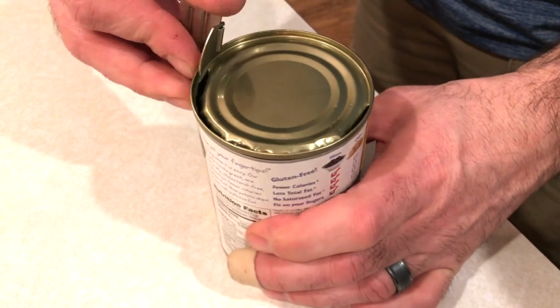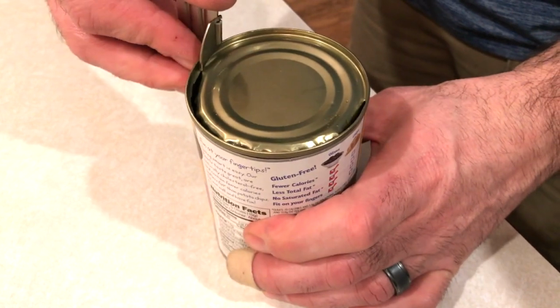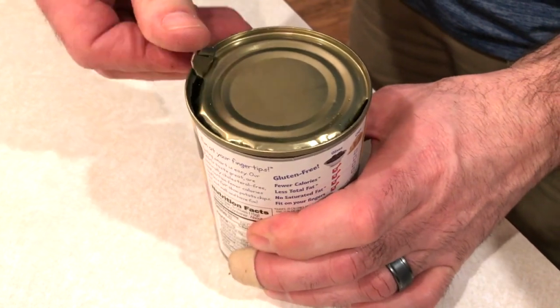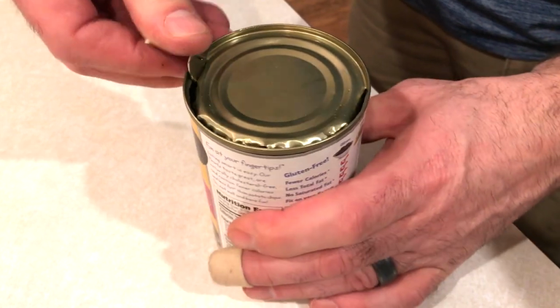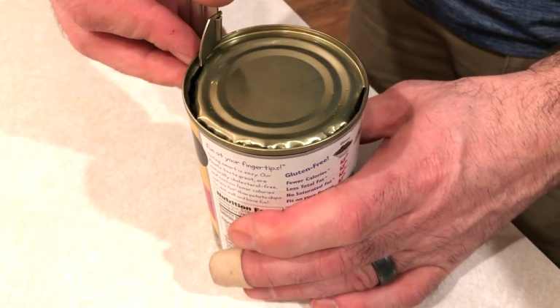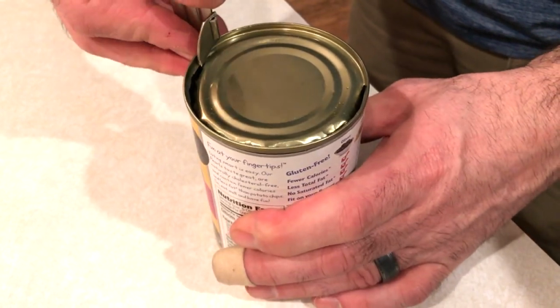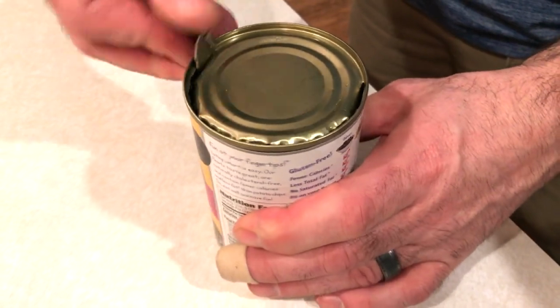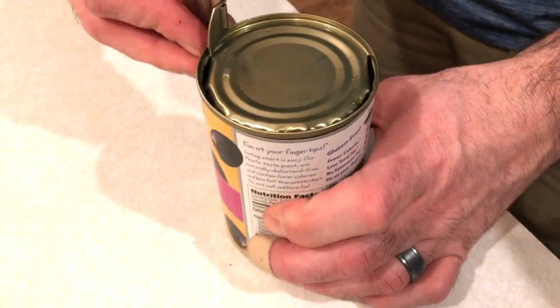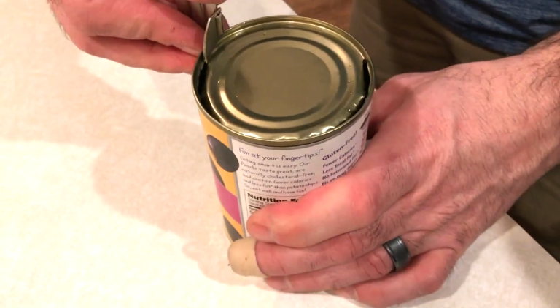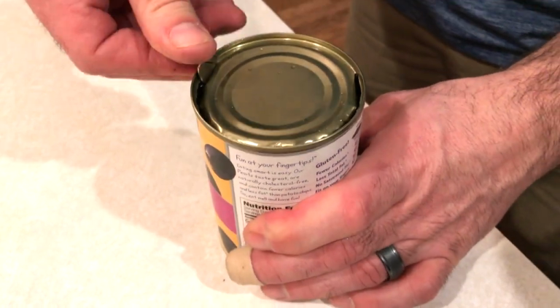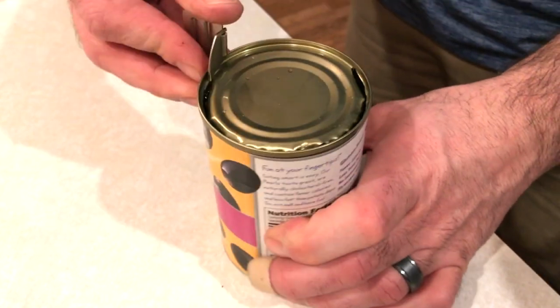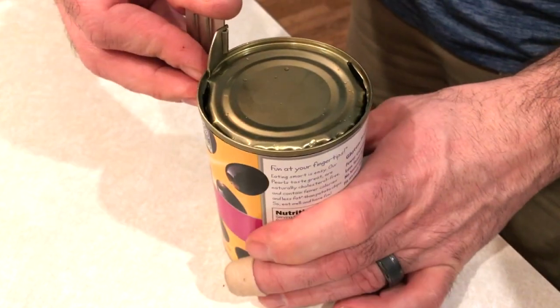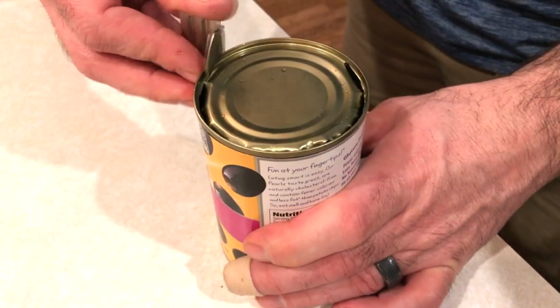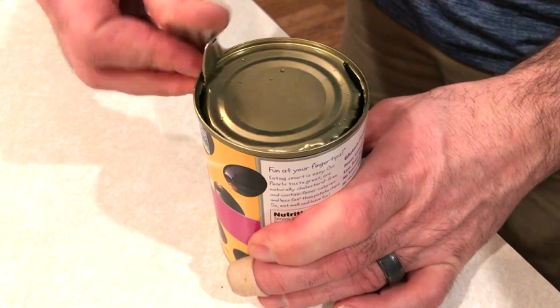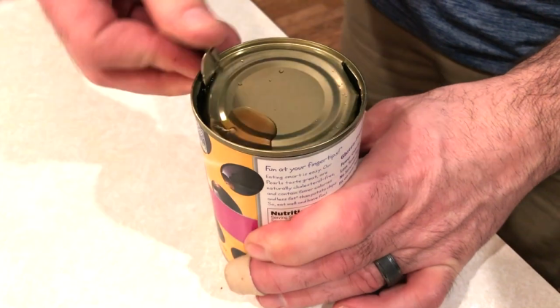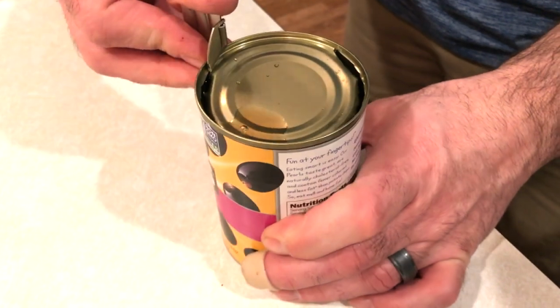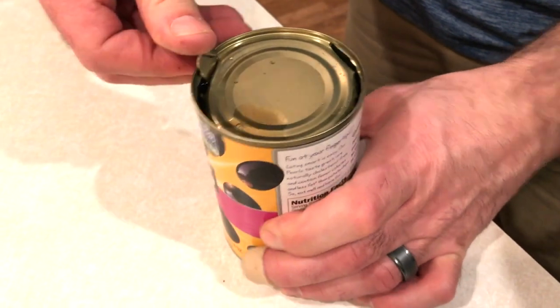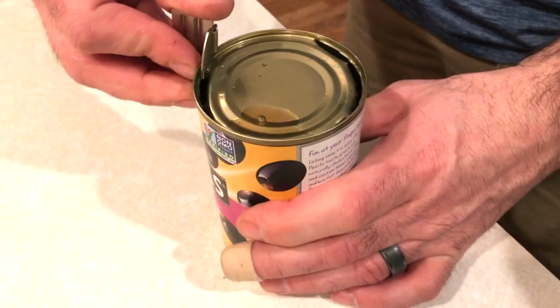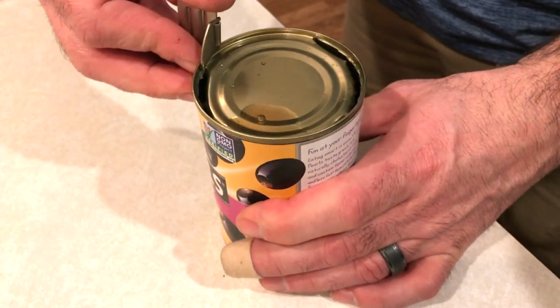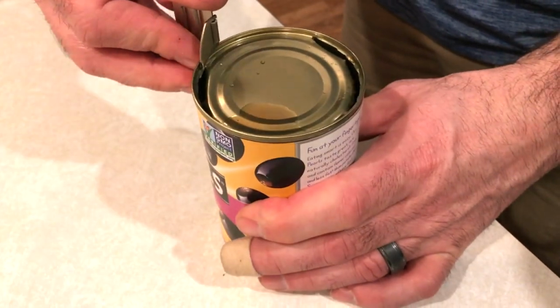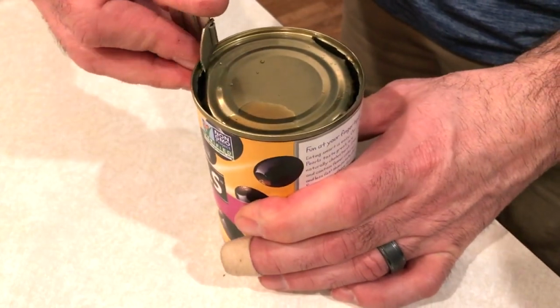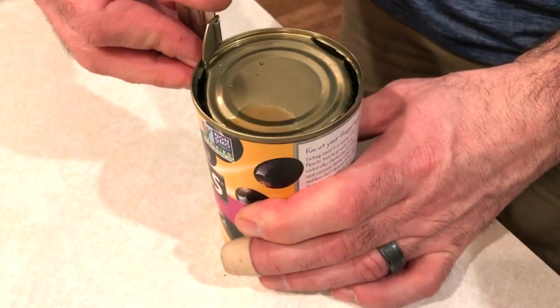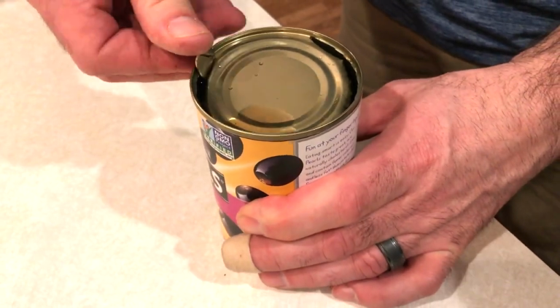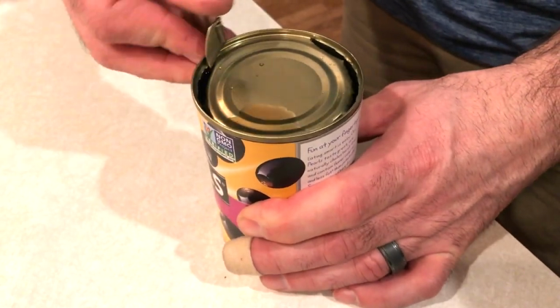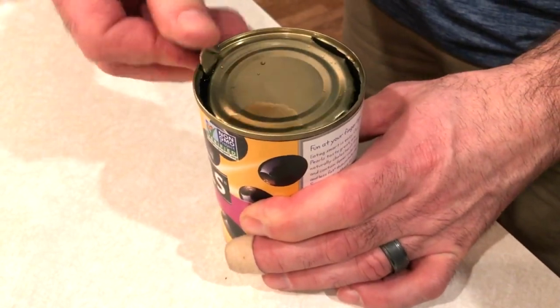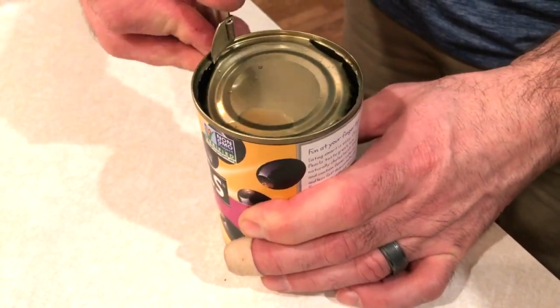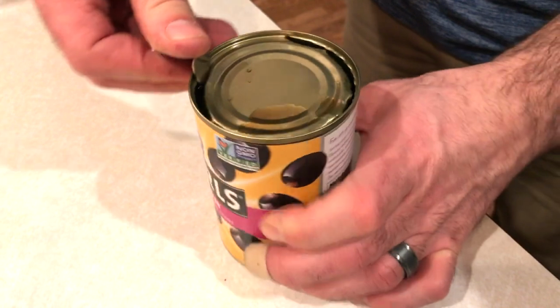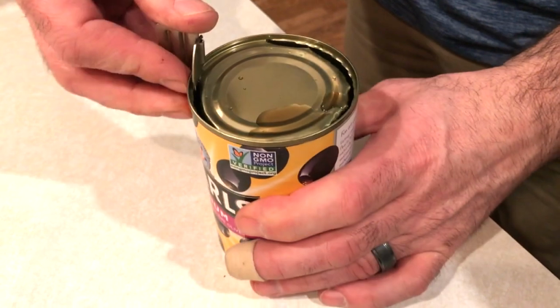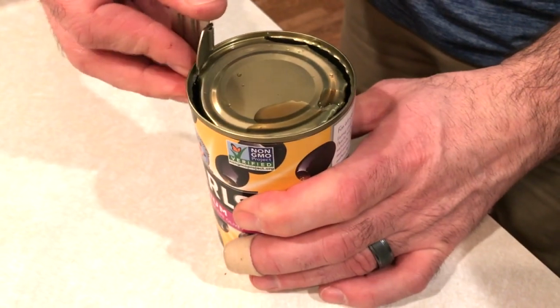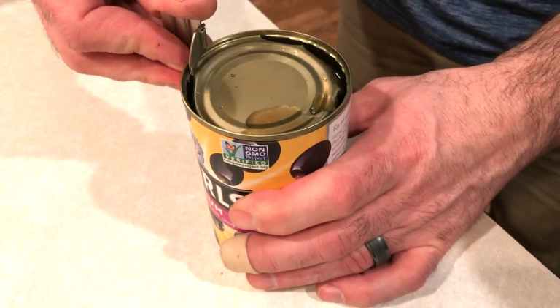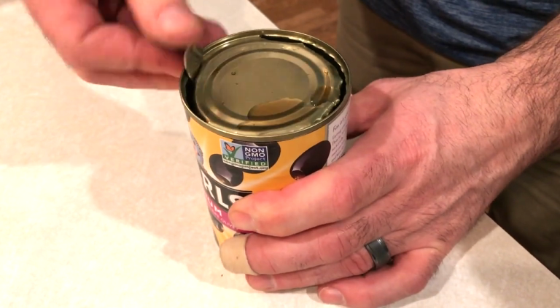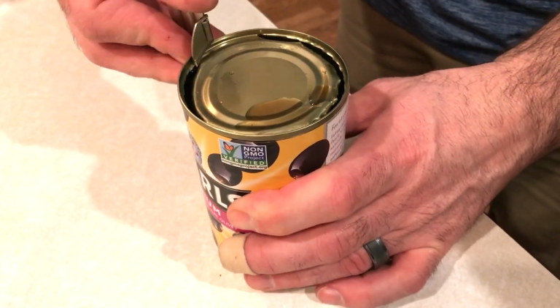If I'm not mistaken, it's called a P38 because it used to take 38 times to get the can completely open.